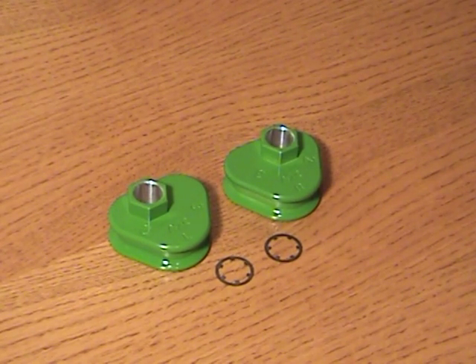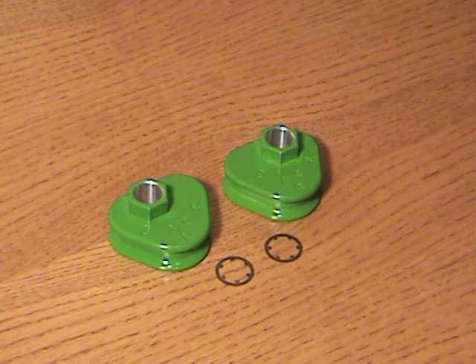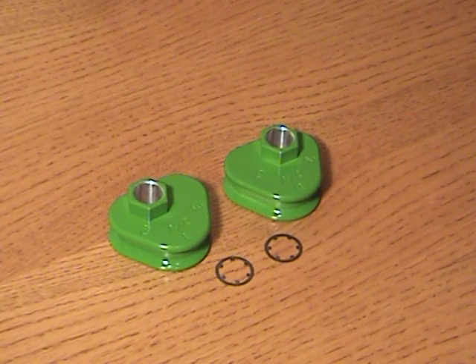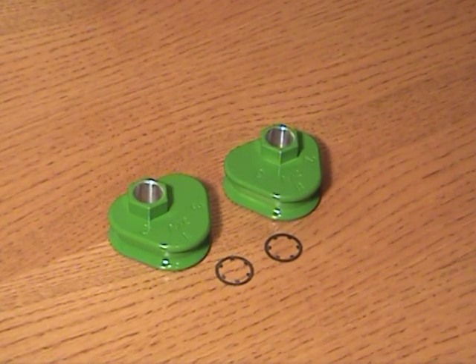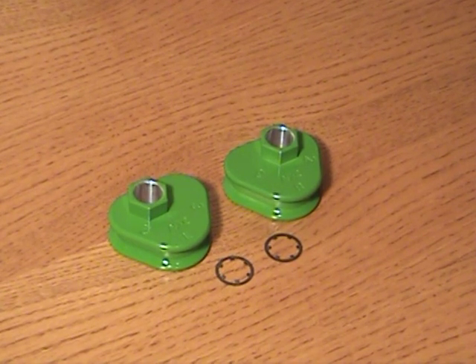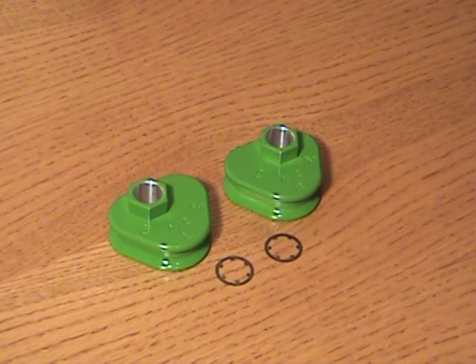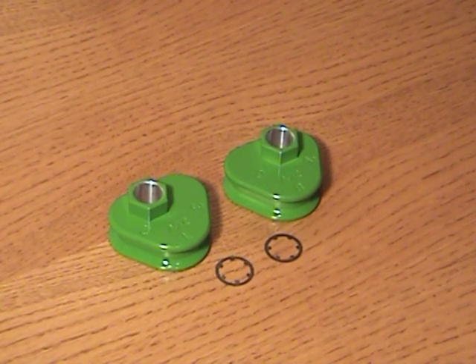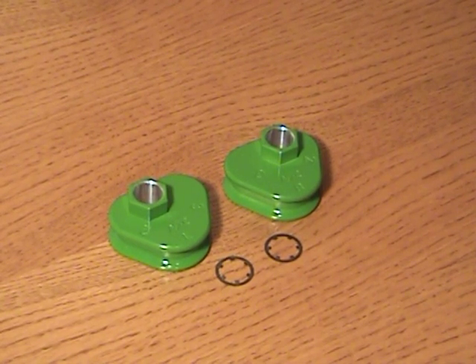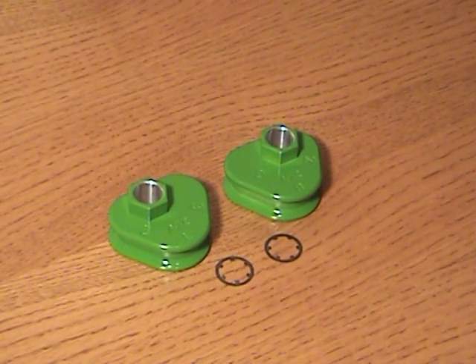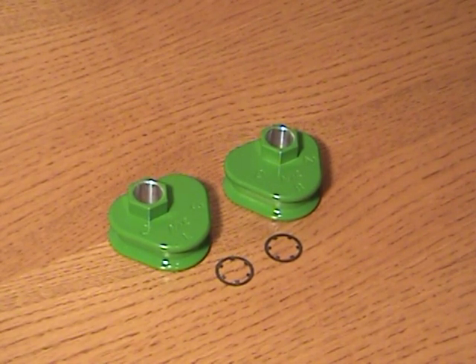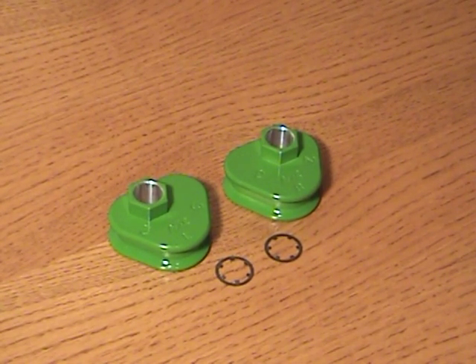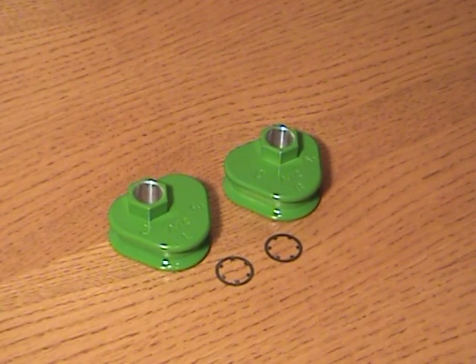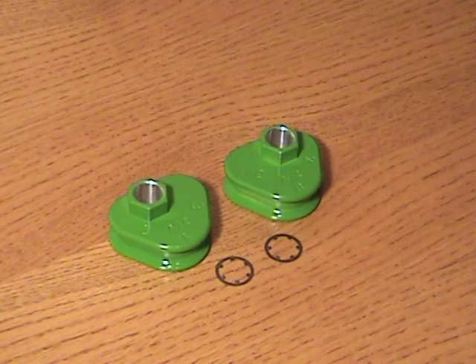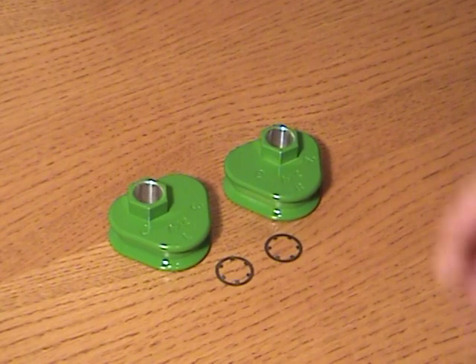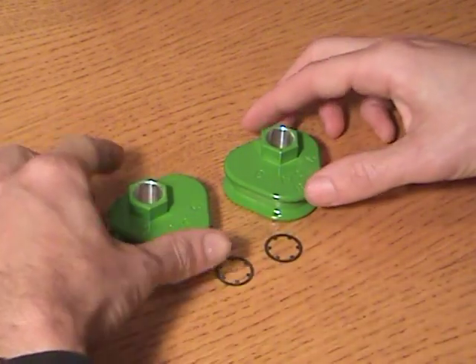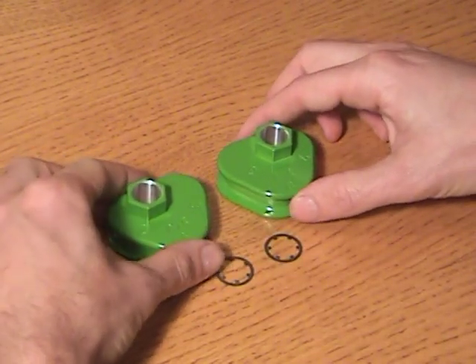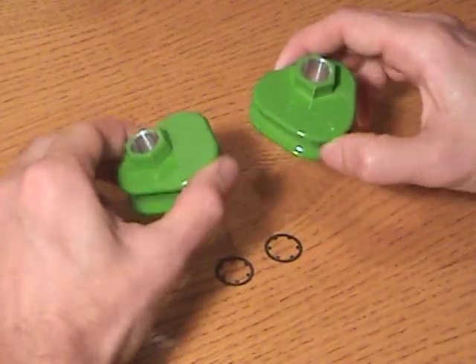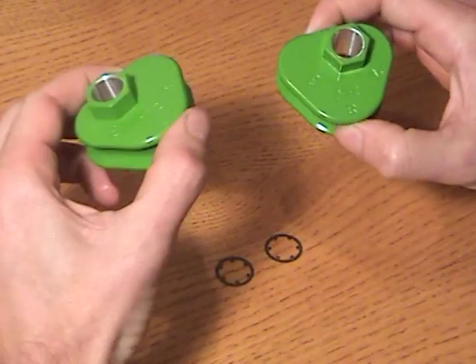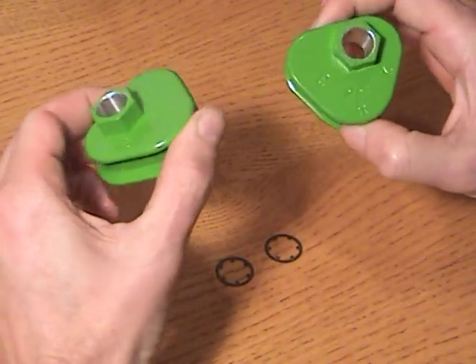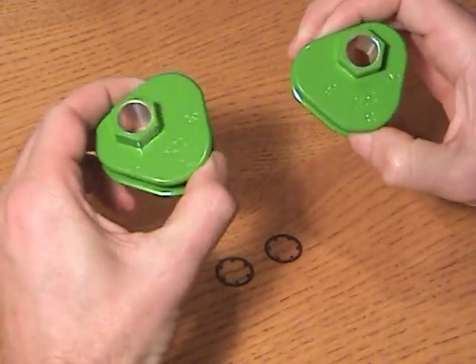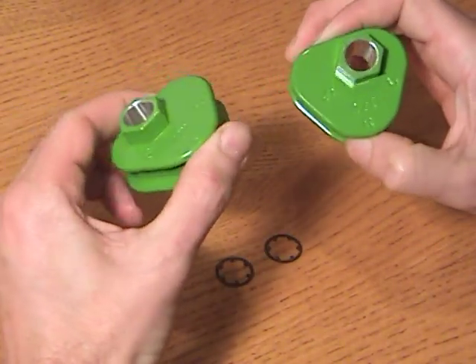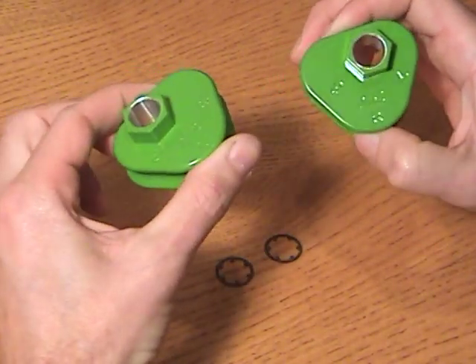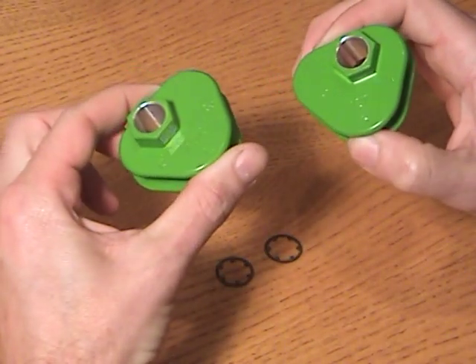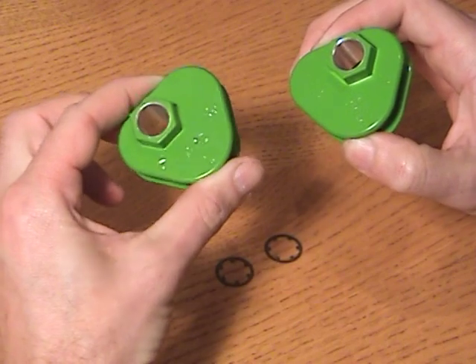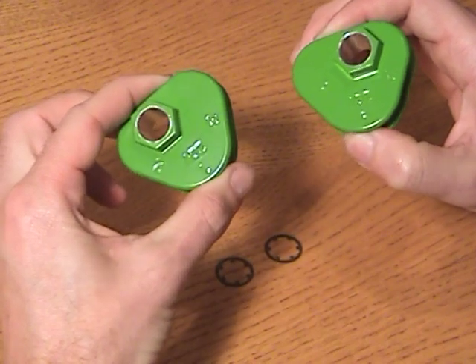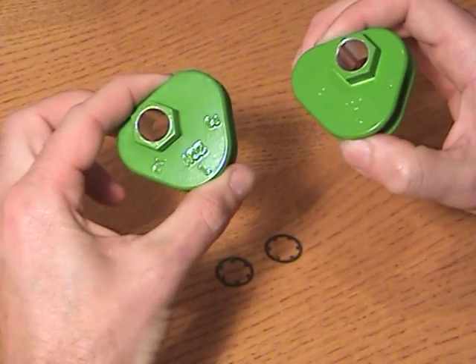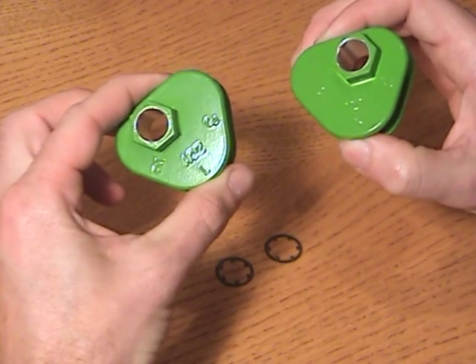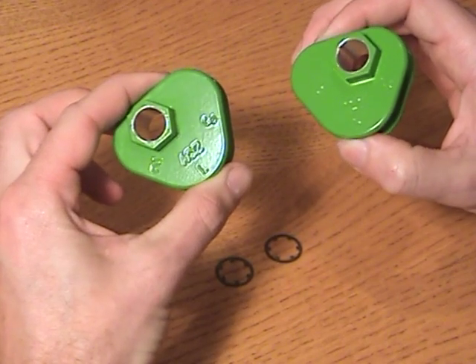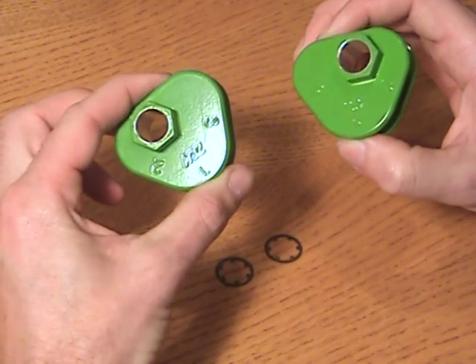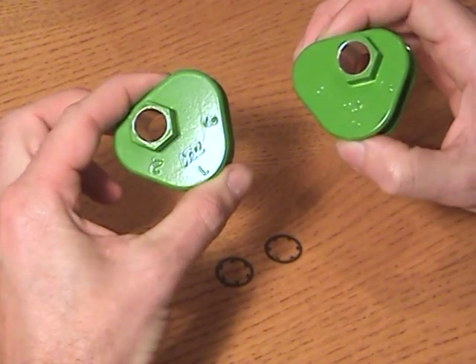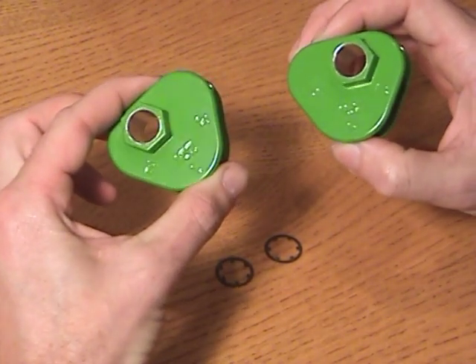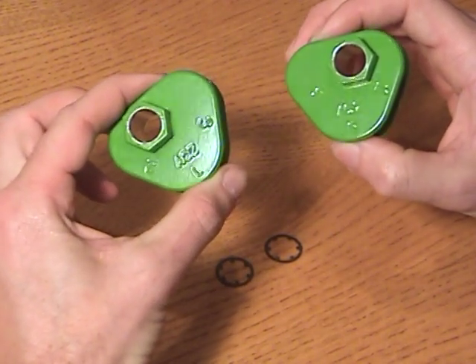What I have featured here are three-lobe adjuster blocks. These will fit 89 and newer sleds. Every product we offer is powder-coated, including the machine finish, which I'll show you in a second.